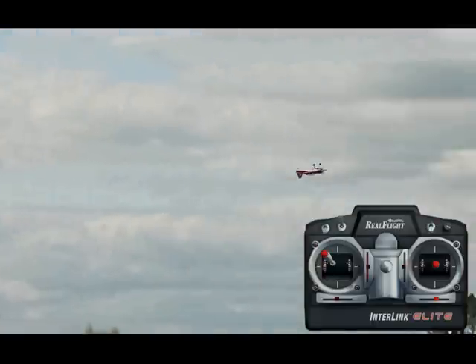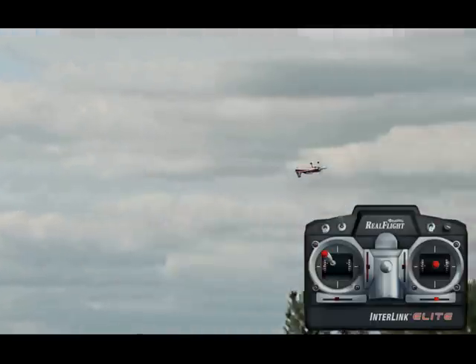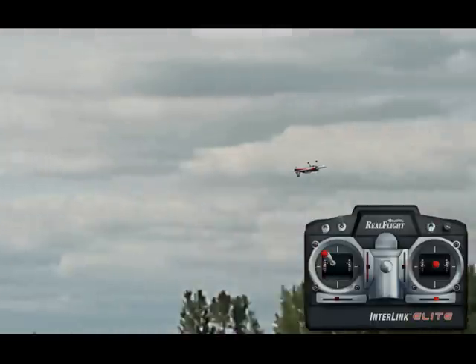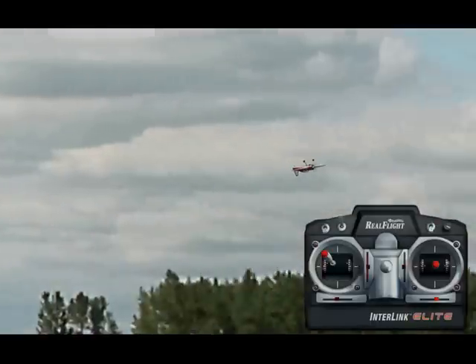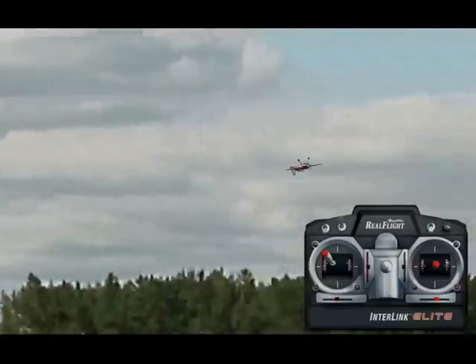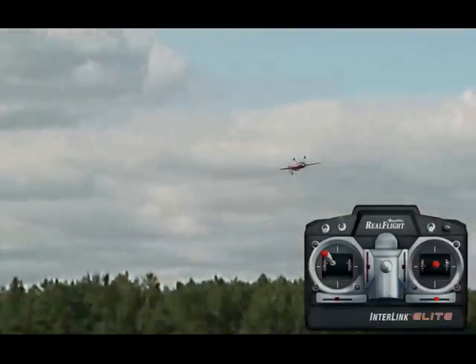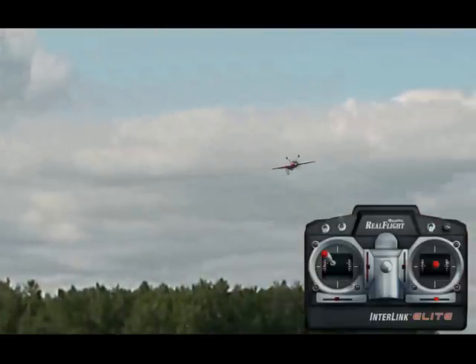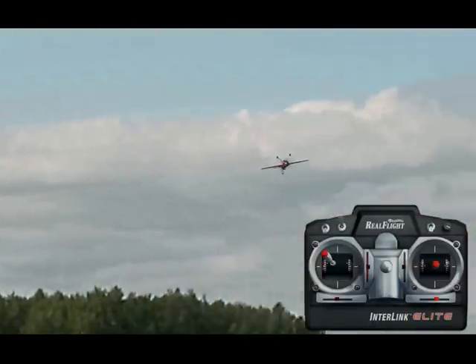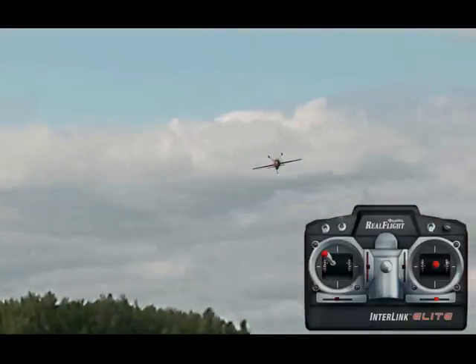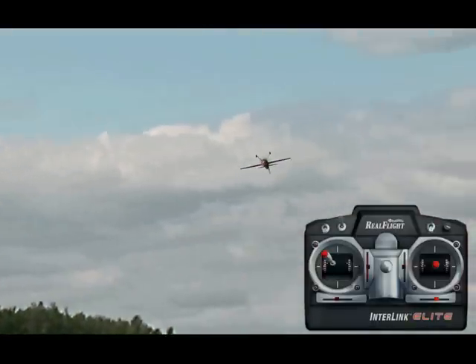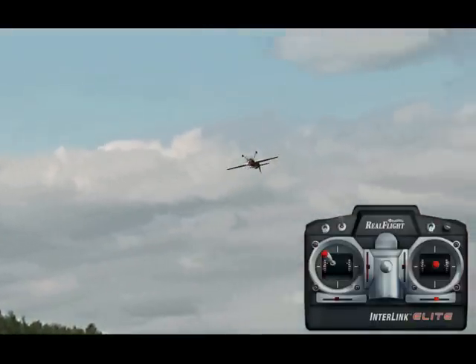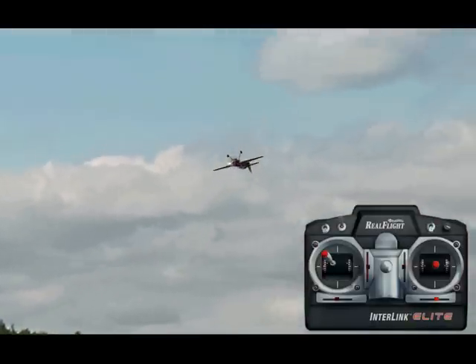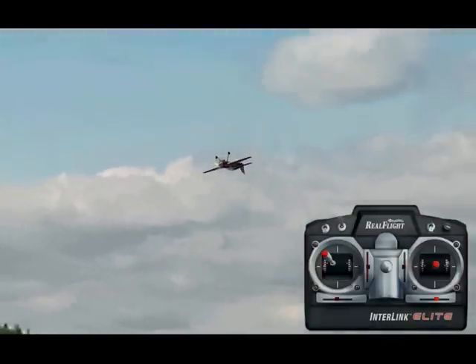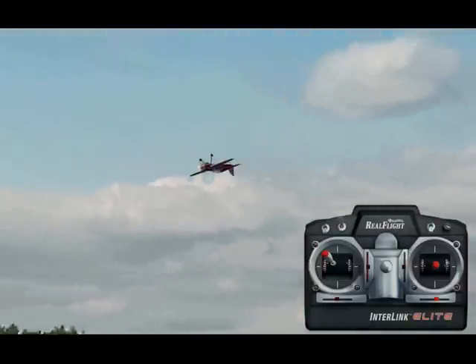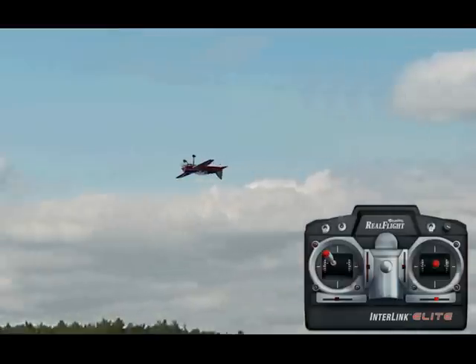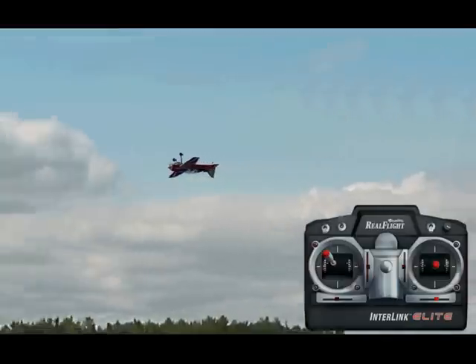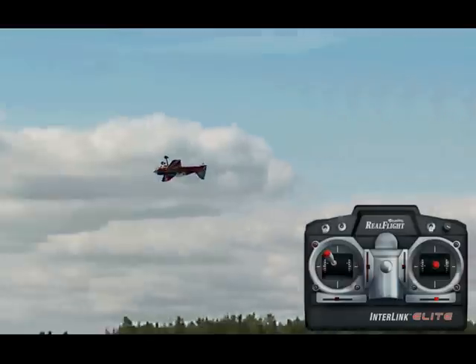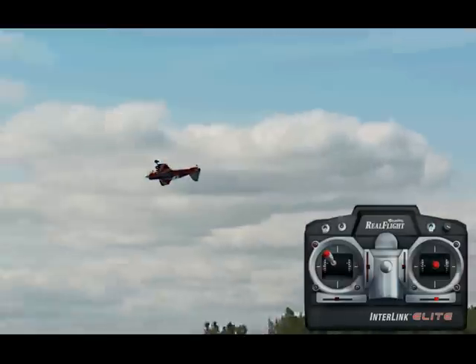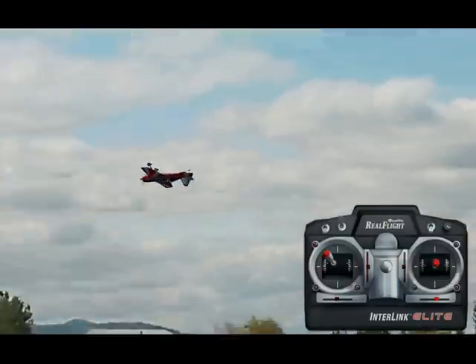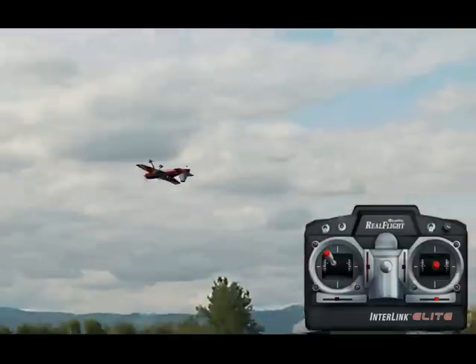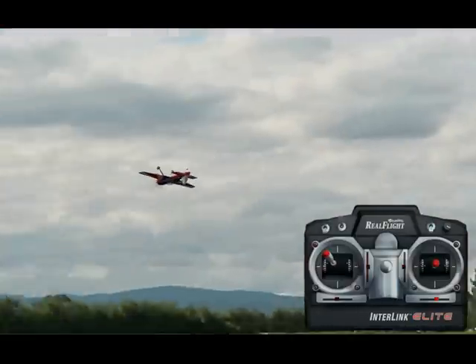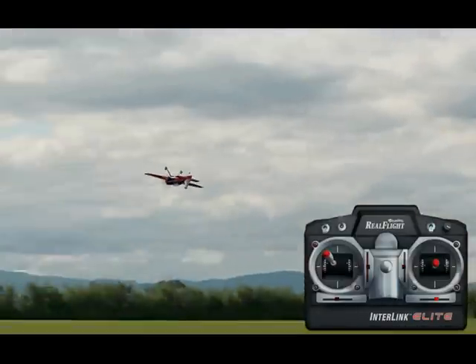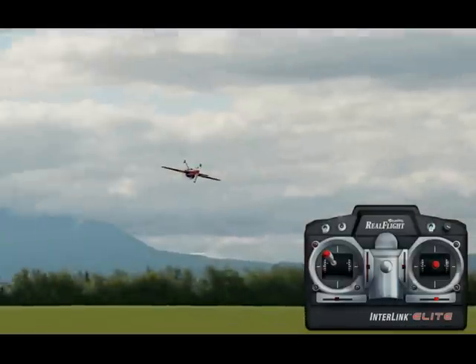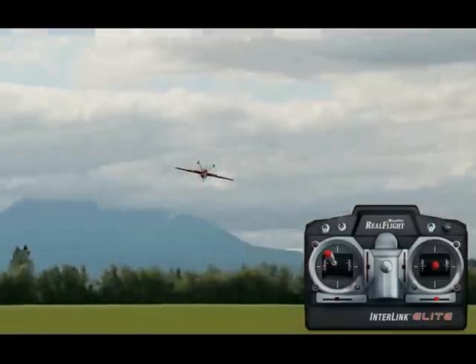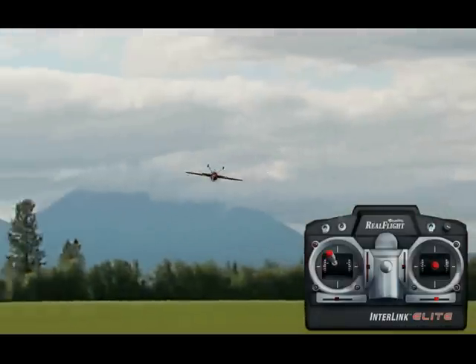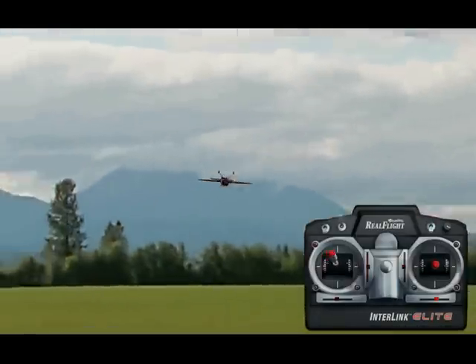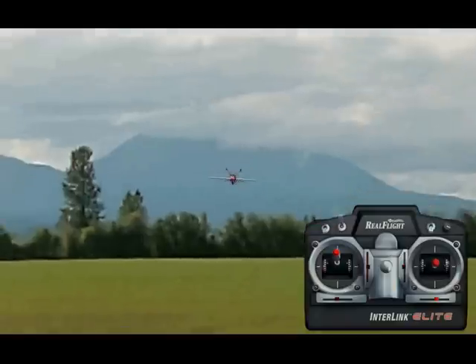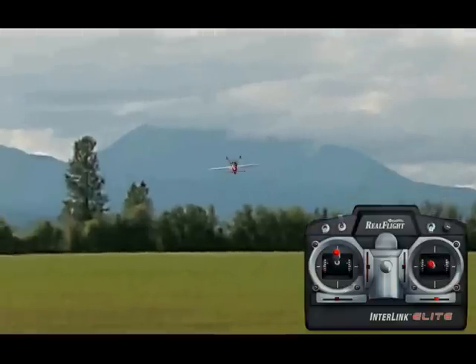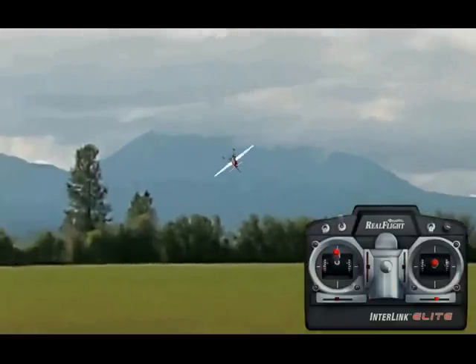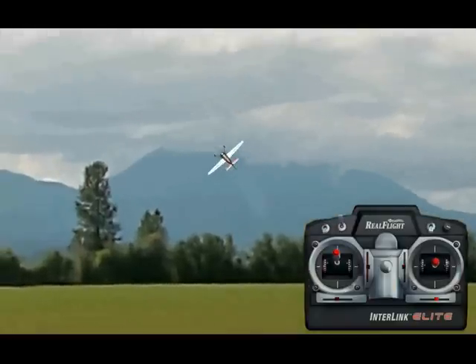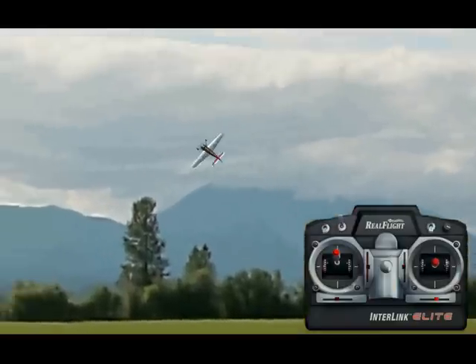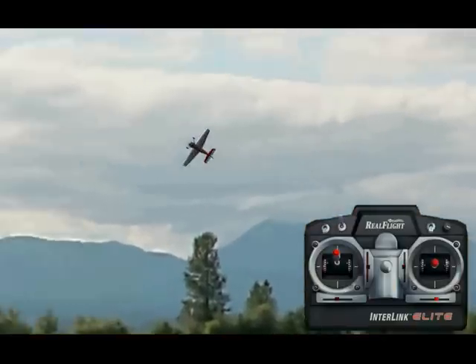The rudder is absolutely critical with an inverted Harrier, as it is with an upright Harrier, but because you're upside down it feels backwards to a lot of people. So it does take a lot of practice.